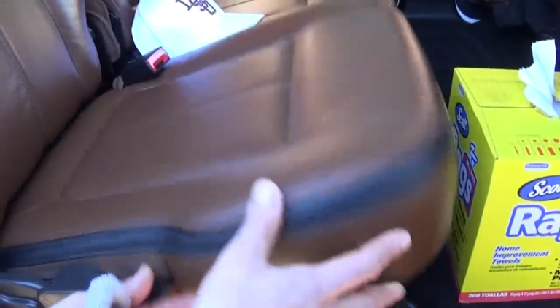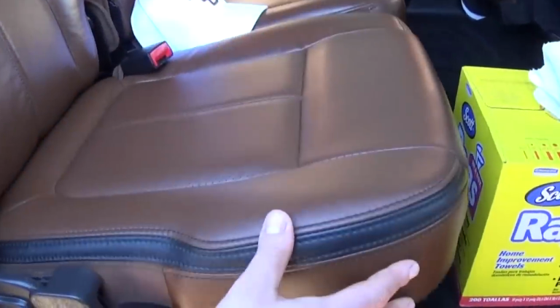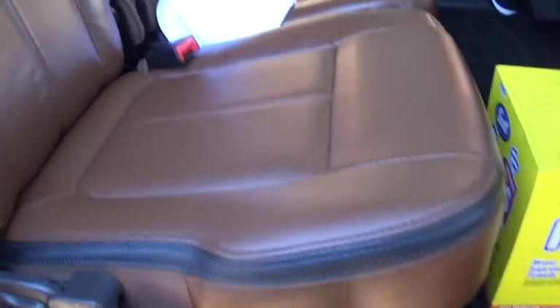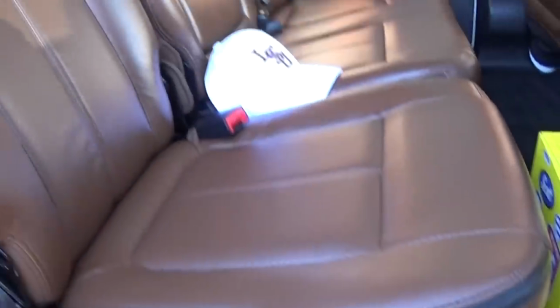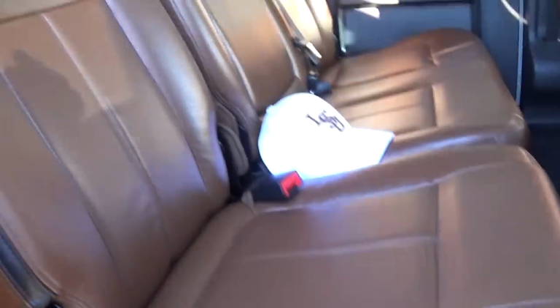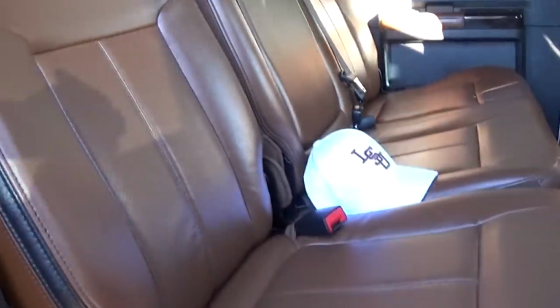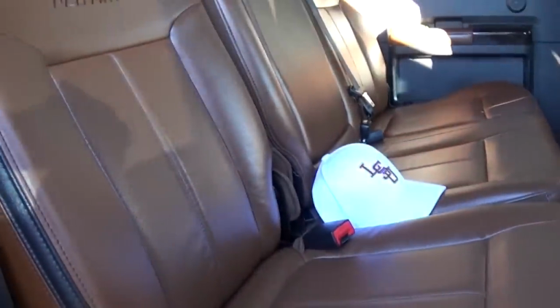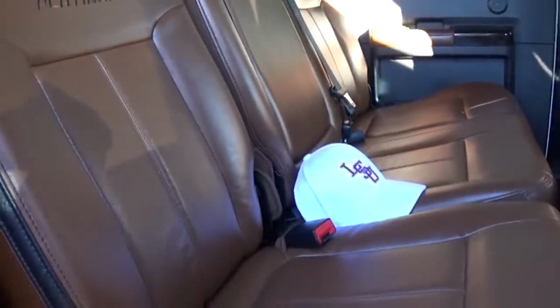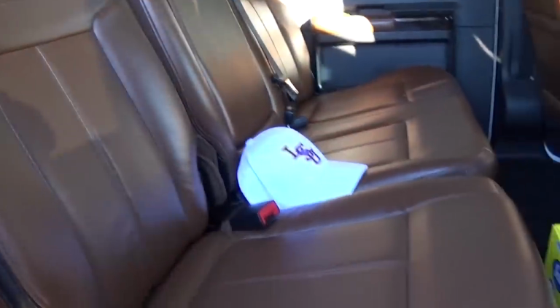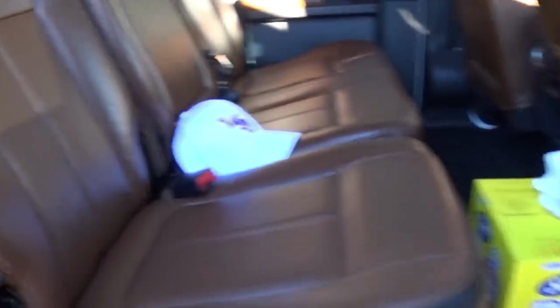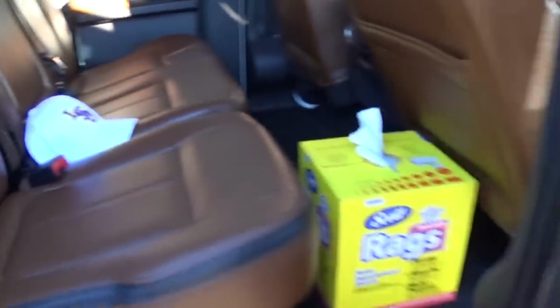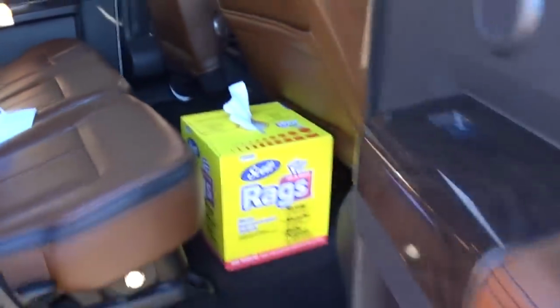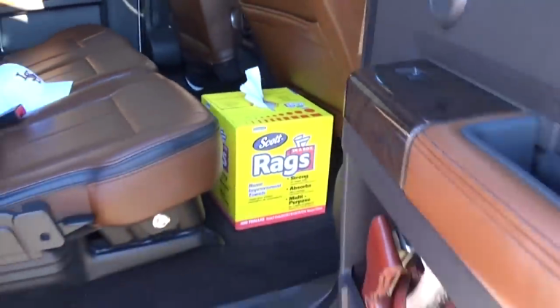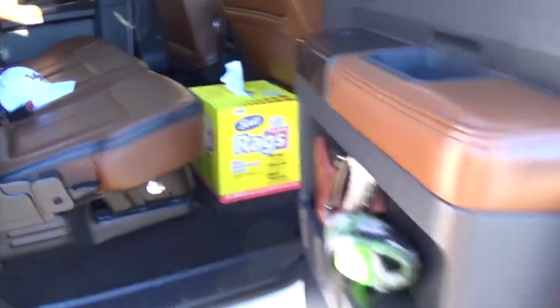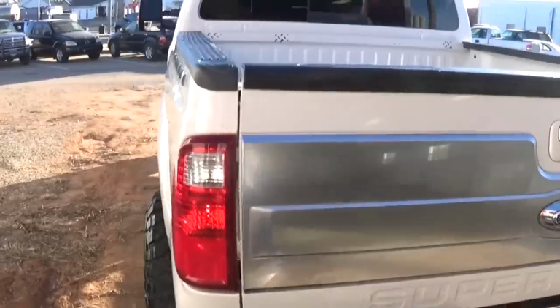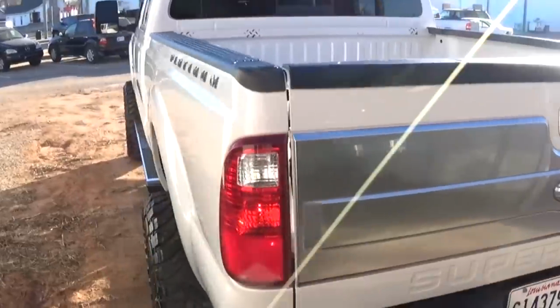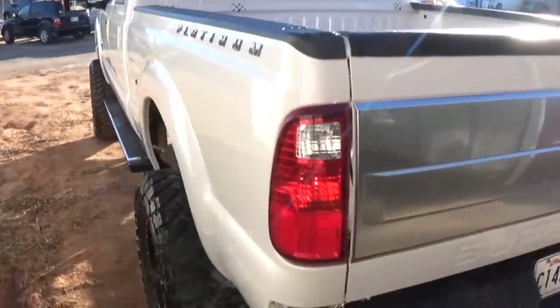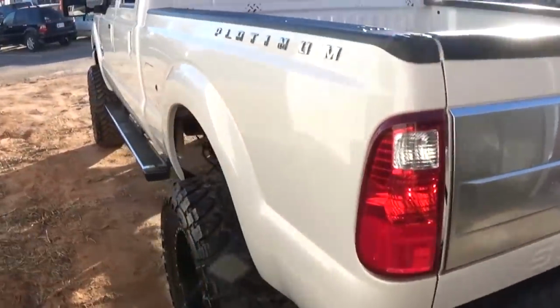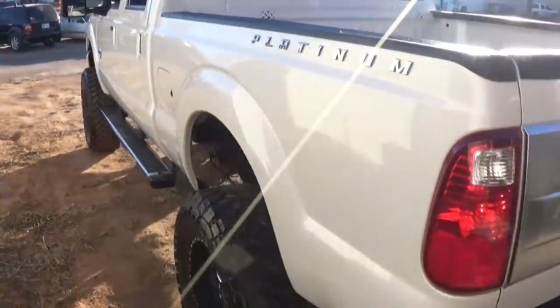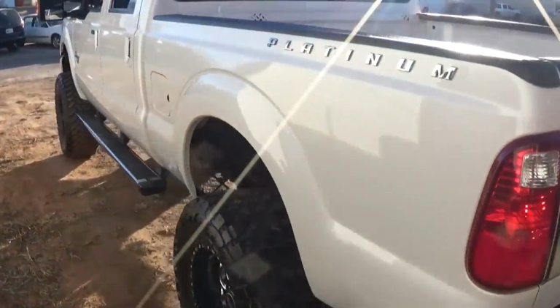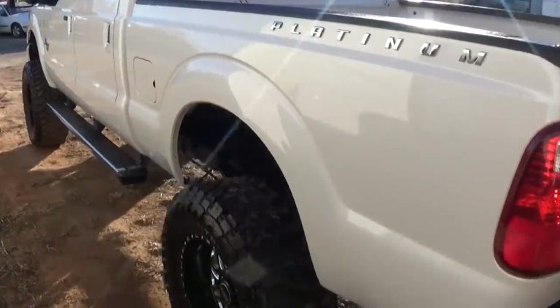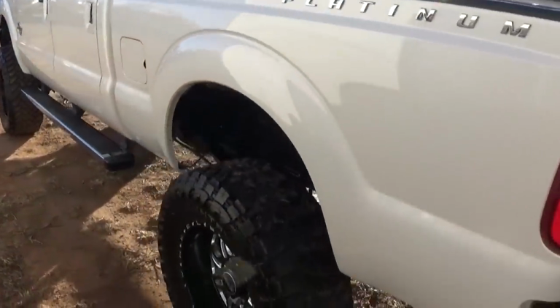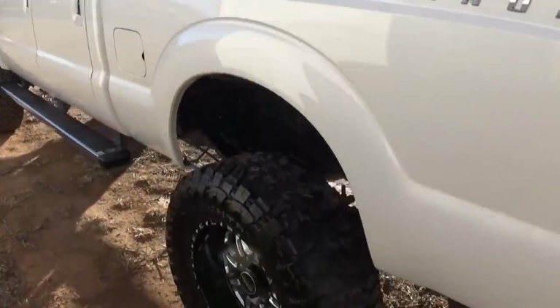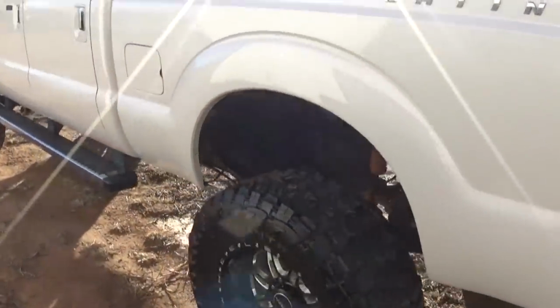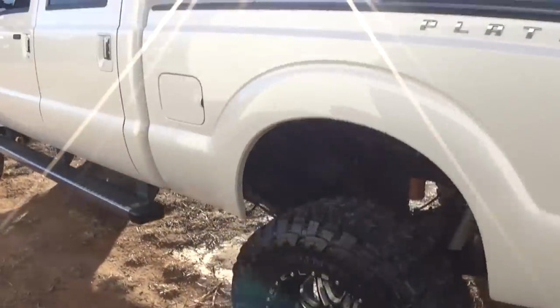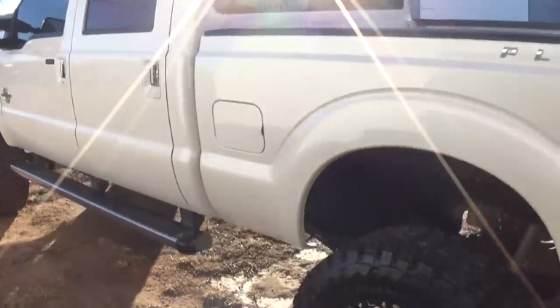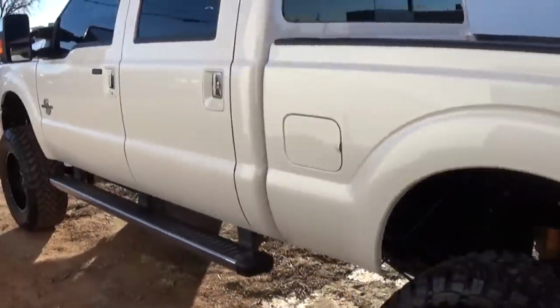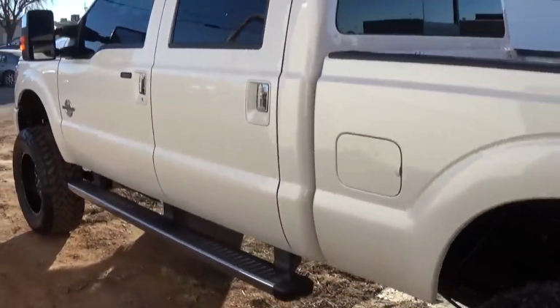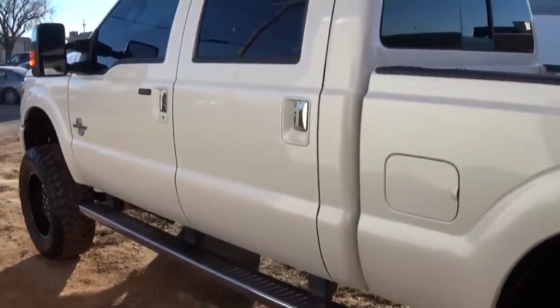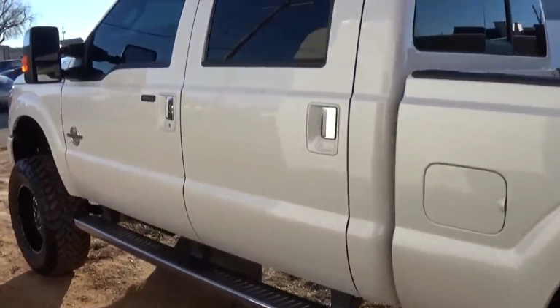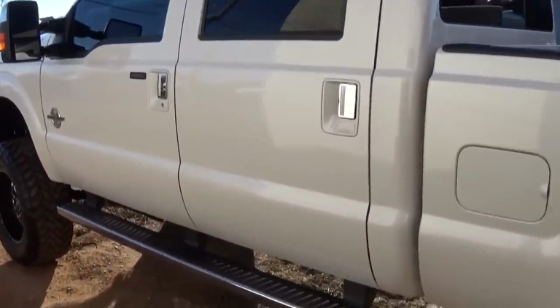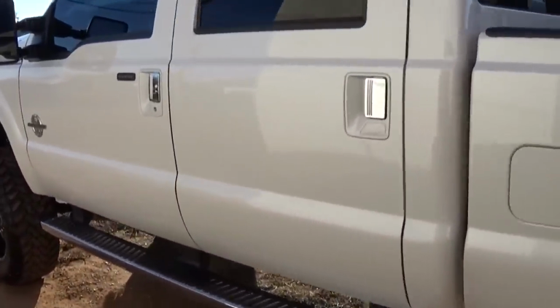Look at the lighter — that's really nice quality lighter. Just an amazing truck. Platinum edition.